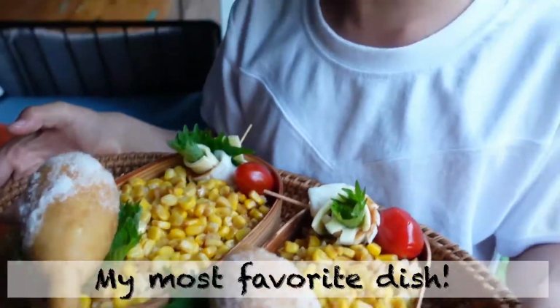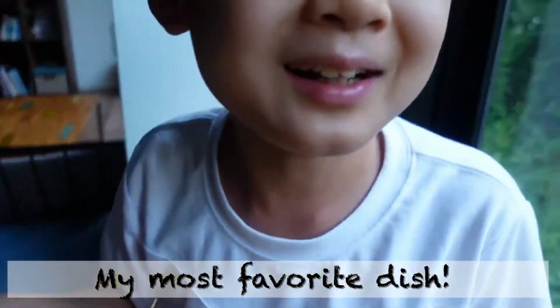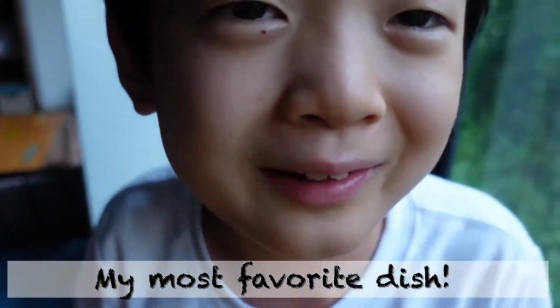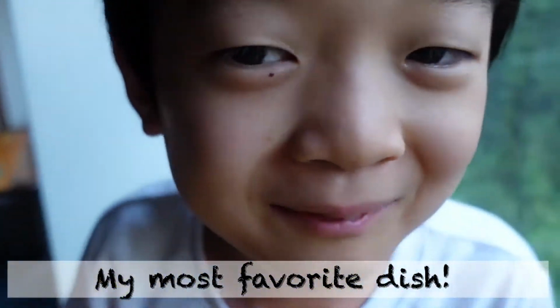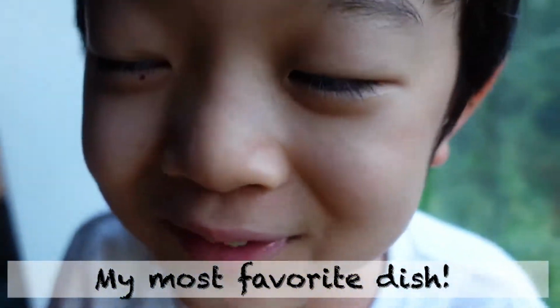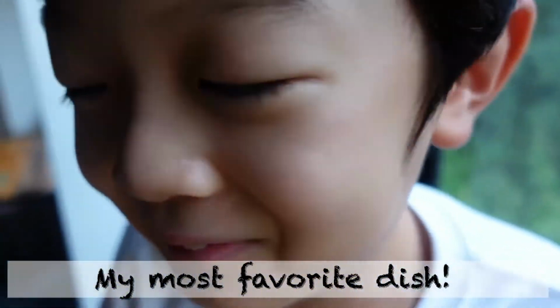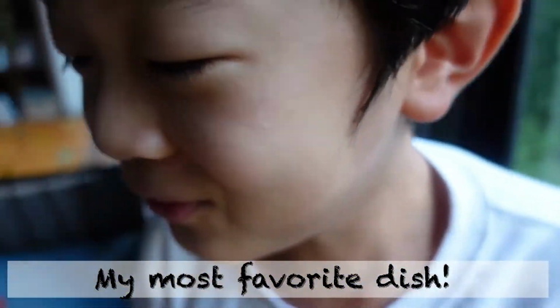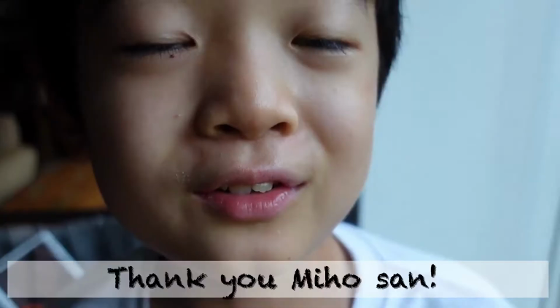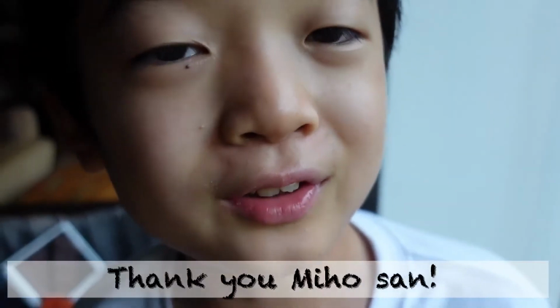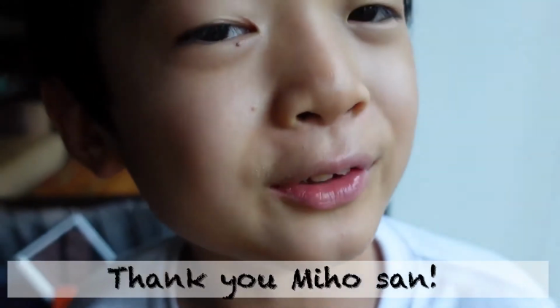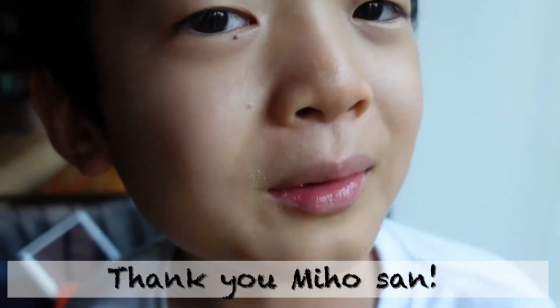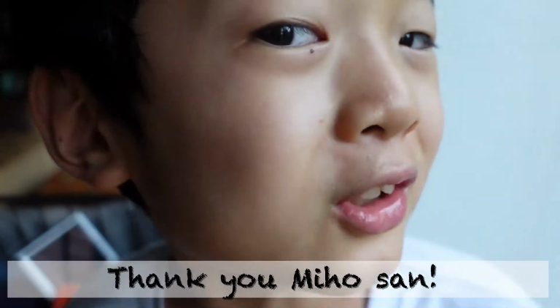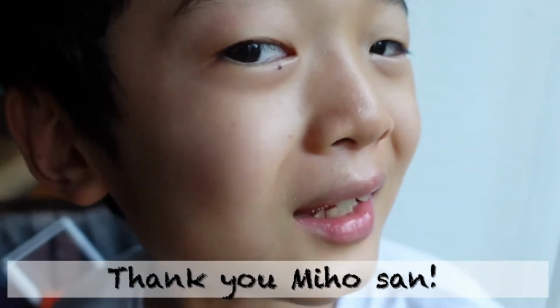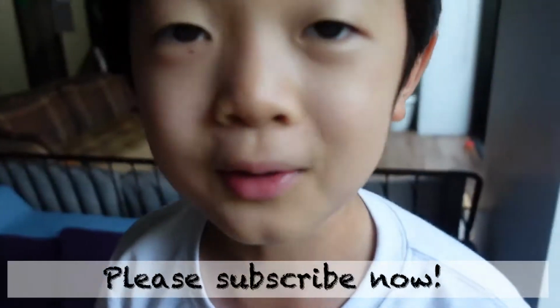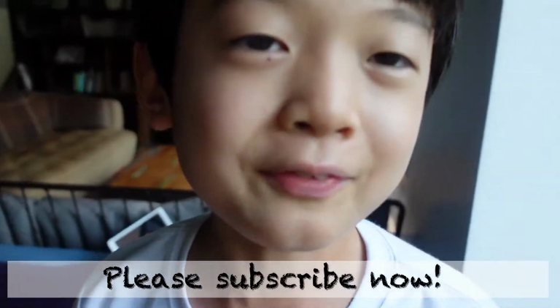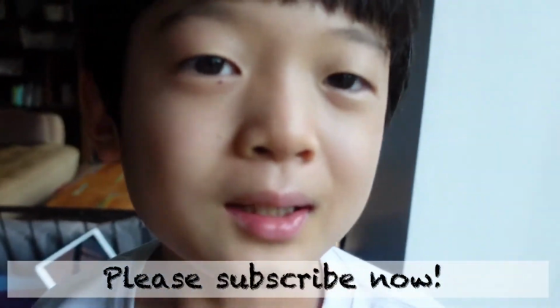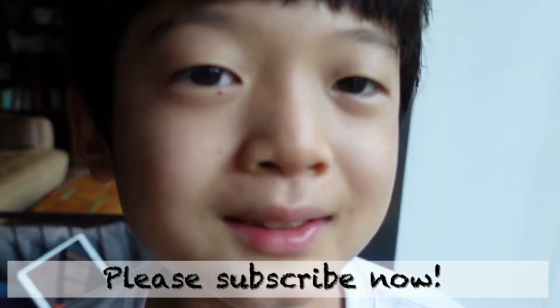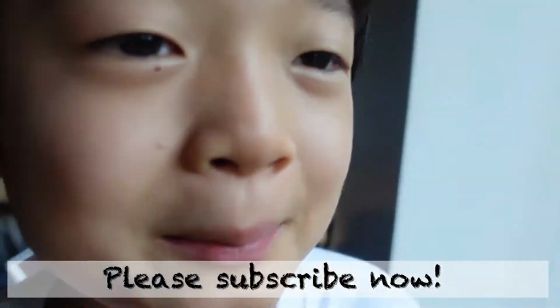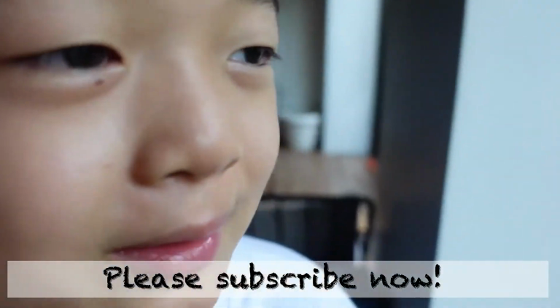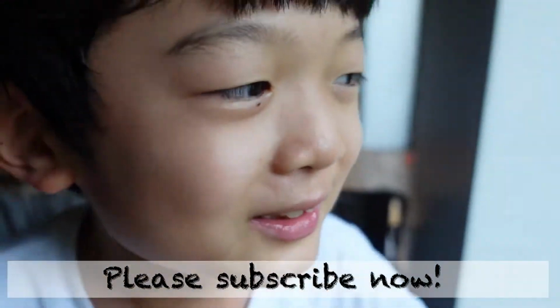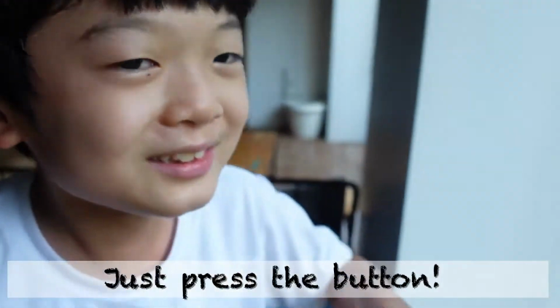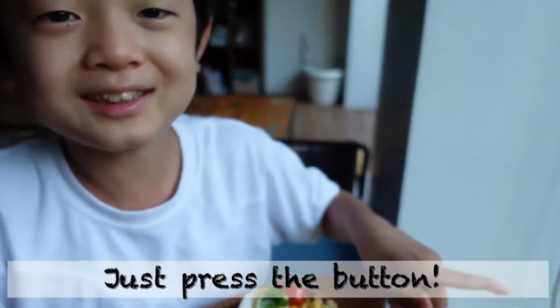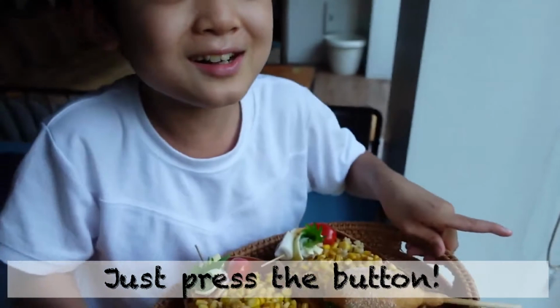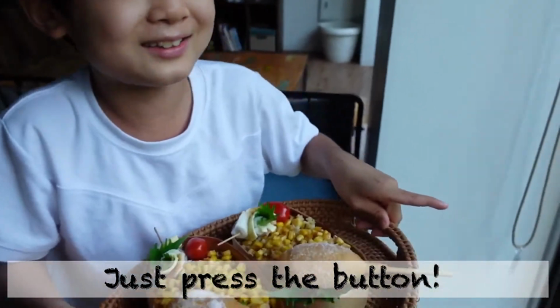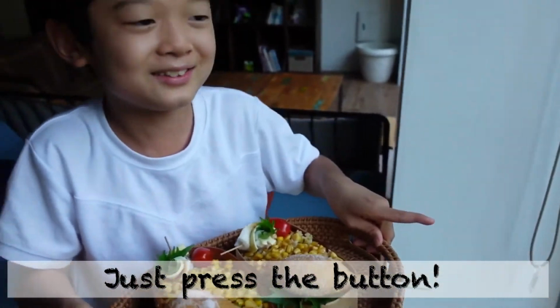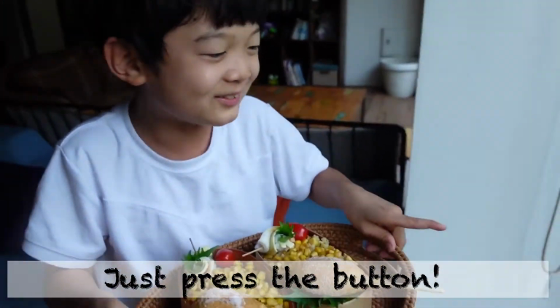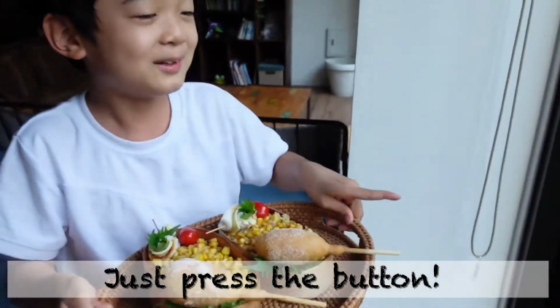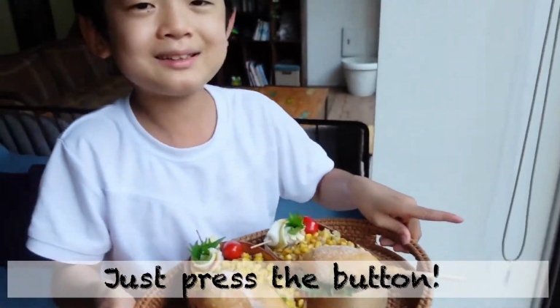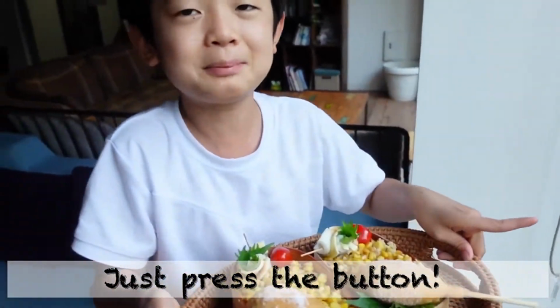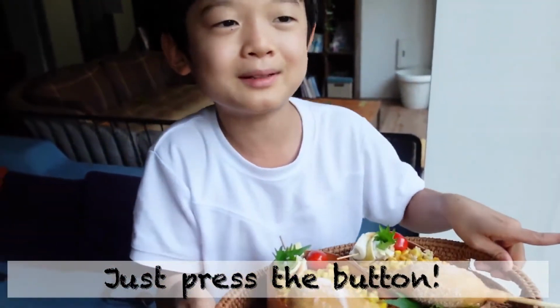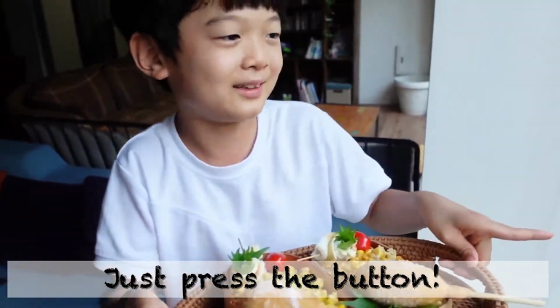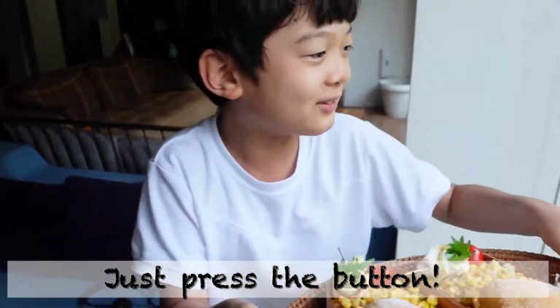Konchahan is one of my most favorite food! Also, thank you for Miho-san! I forgot — please subscribe now! You just really need to press that subscribe button like this, okay?